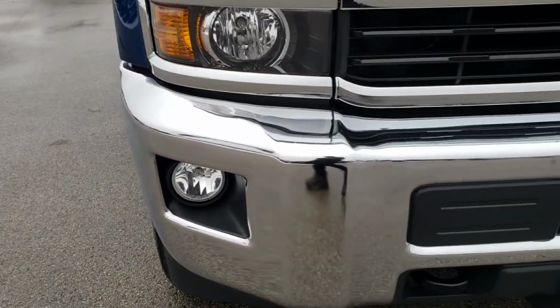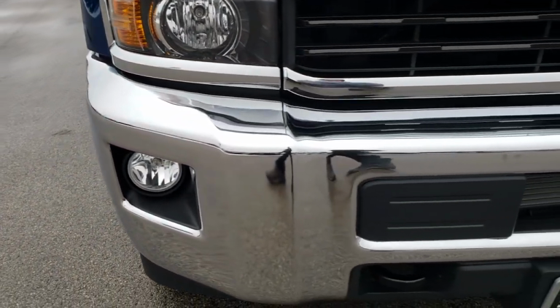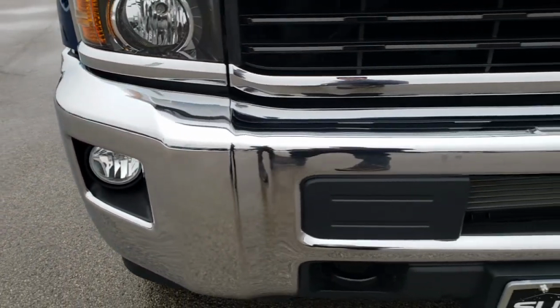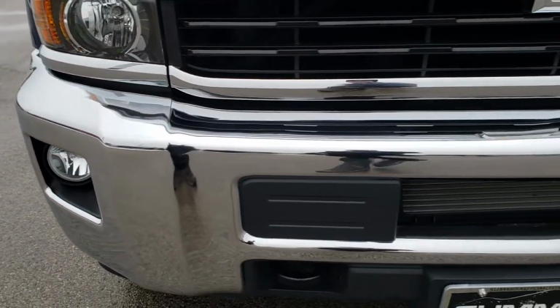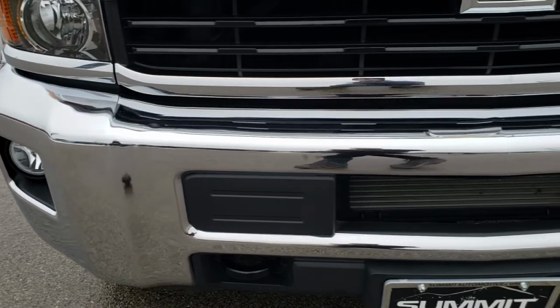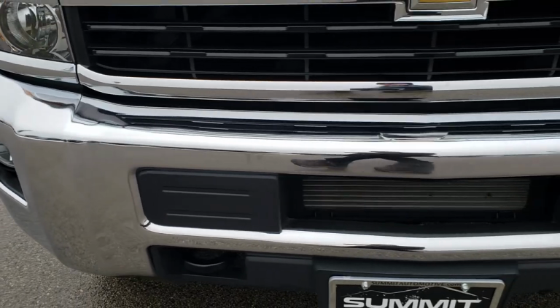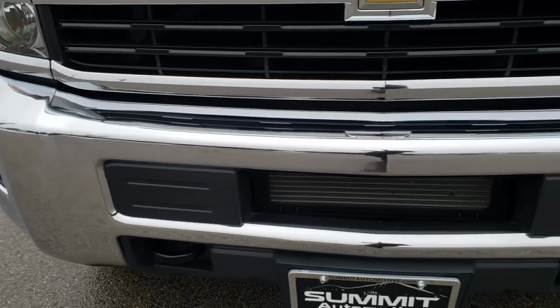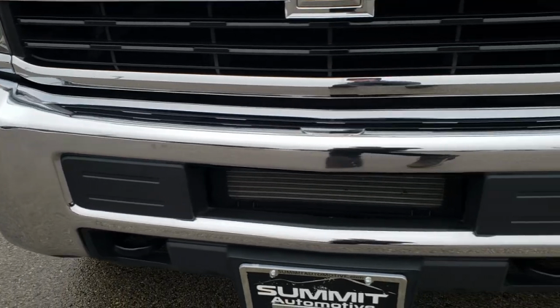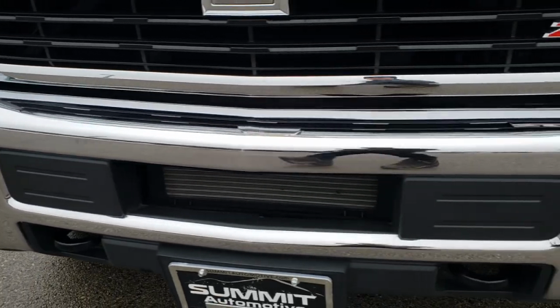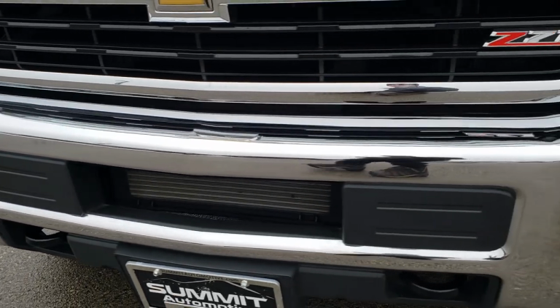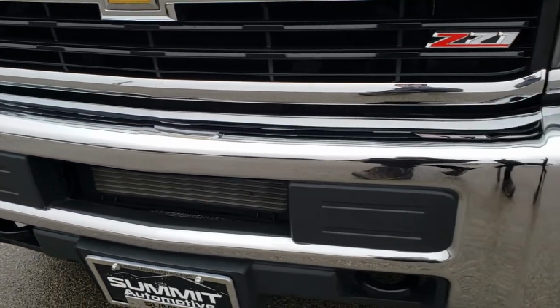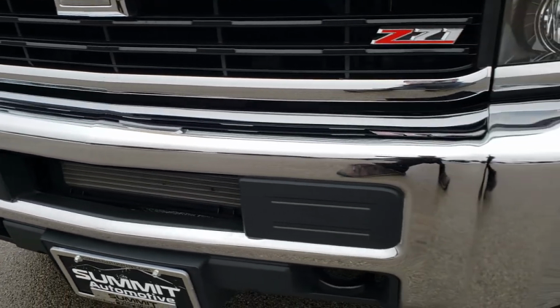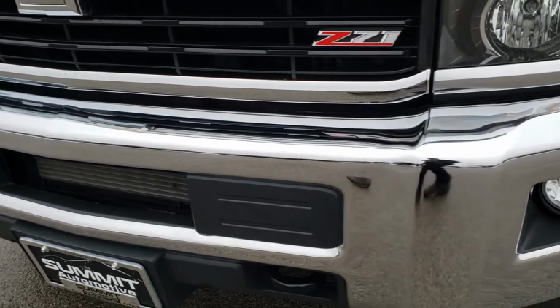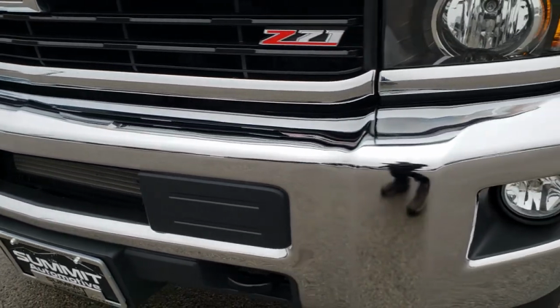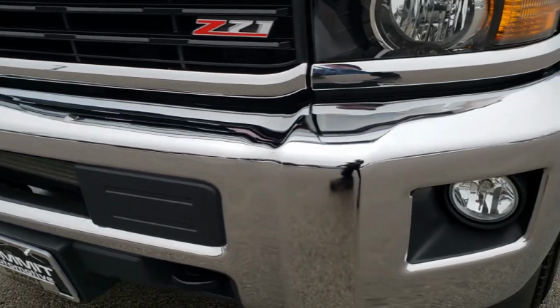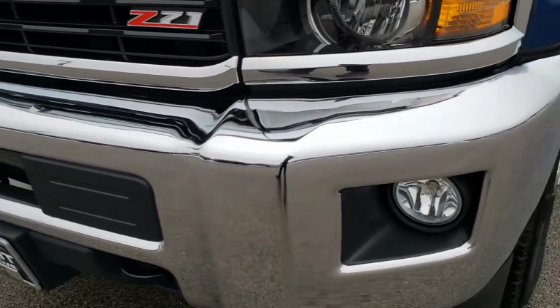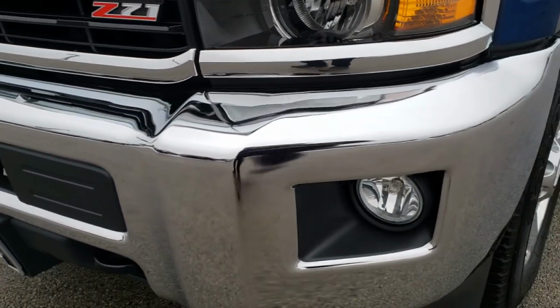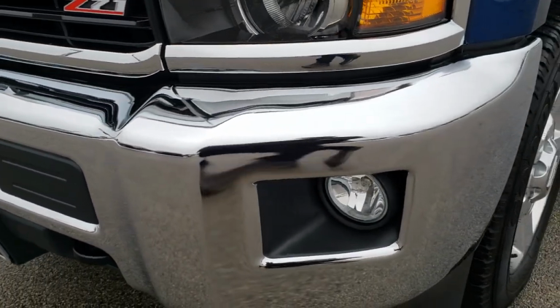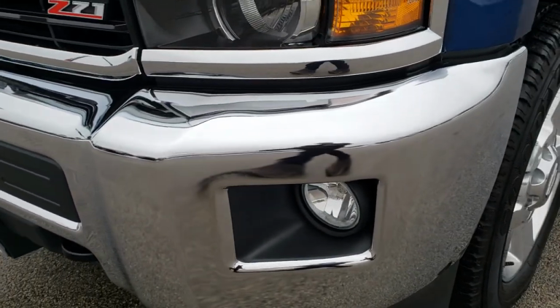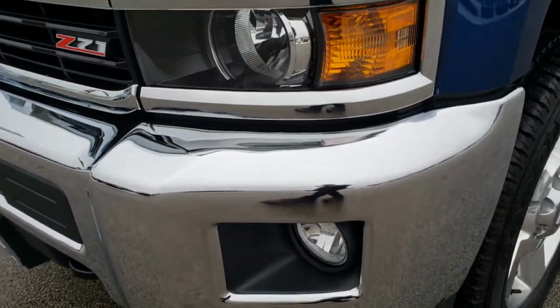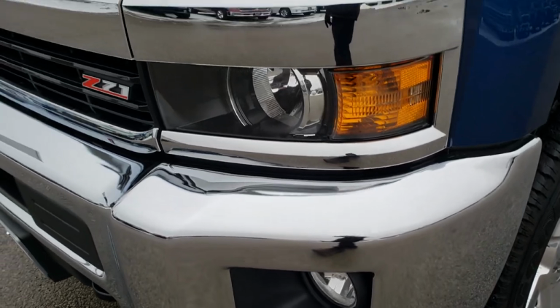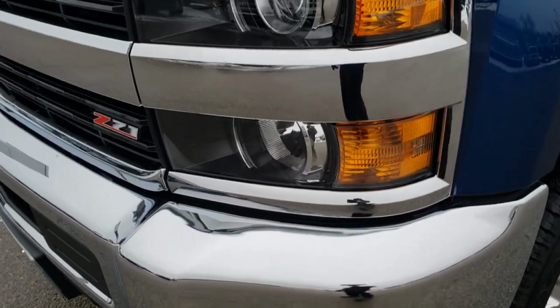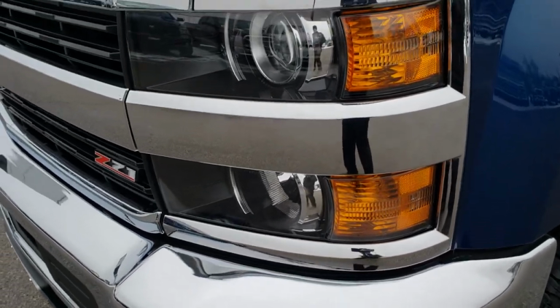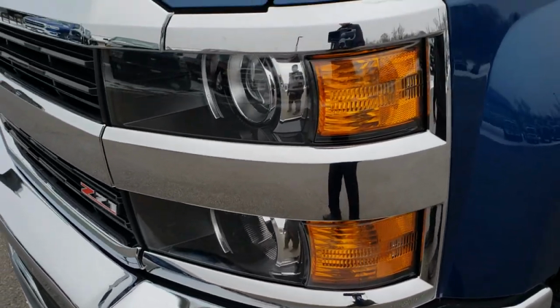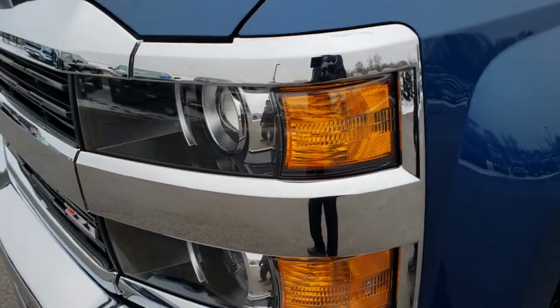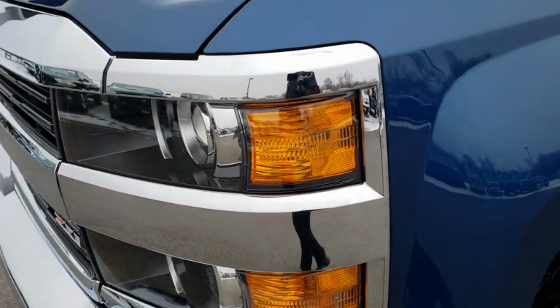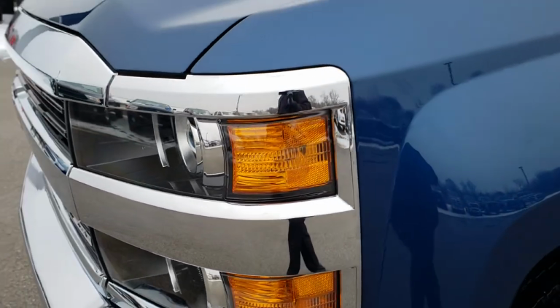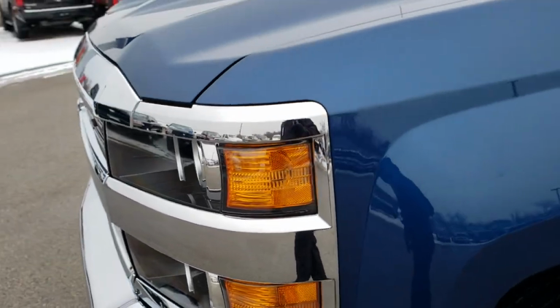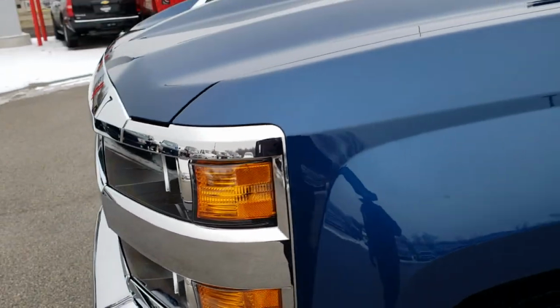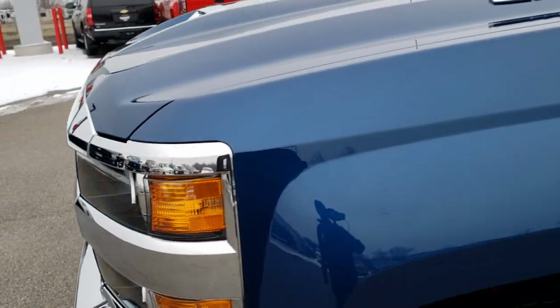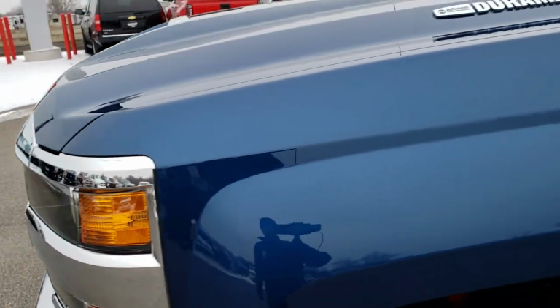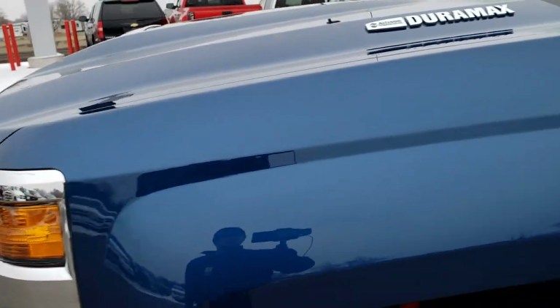This truck has the 6.6 liter Duramax diesel with the L5P motor, which gives you 445 horsepower.